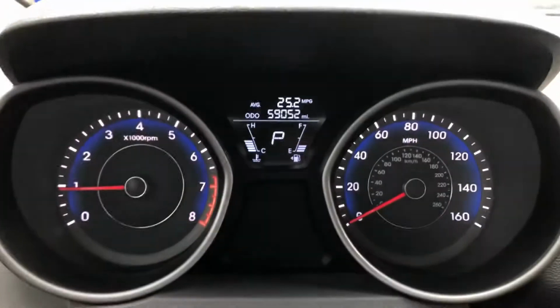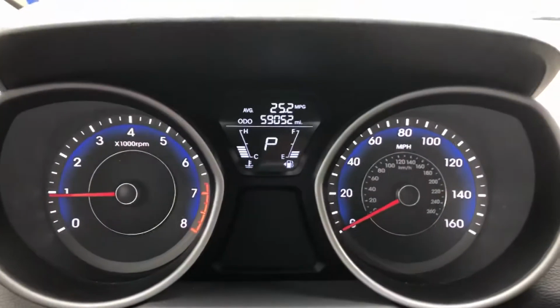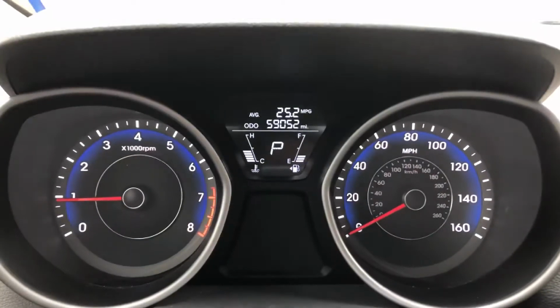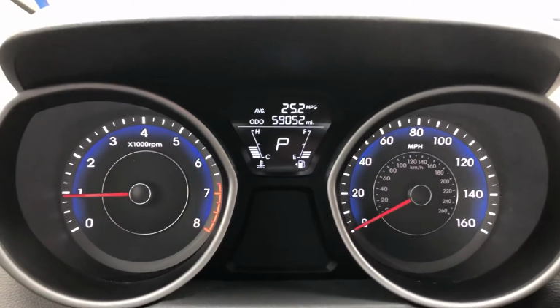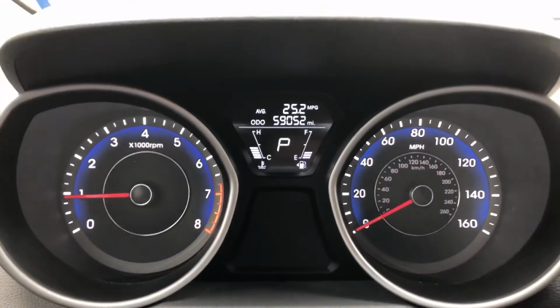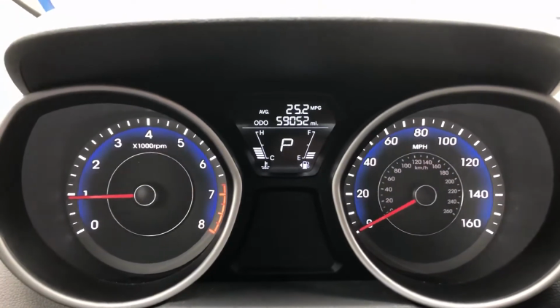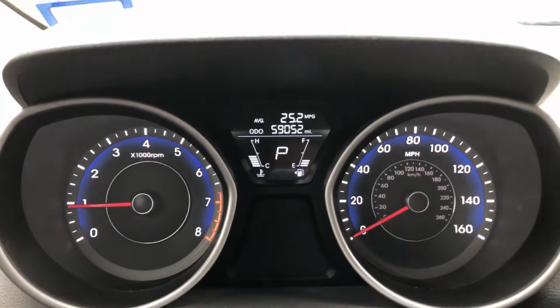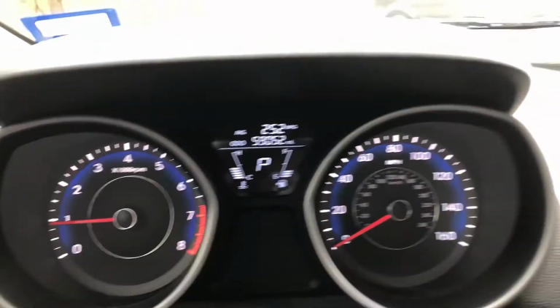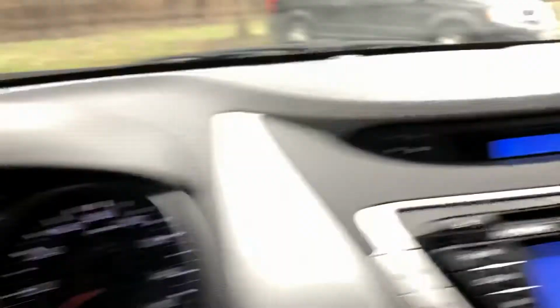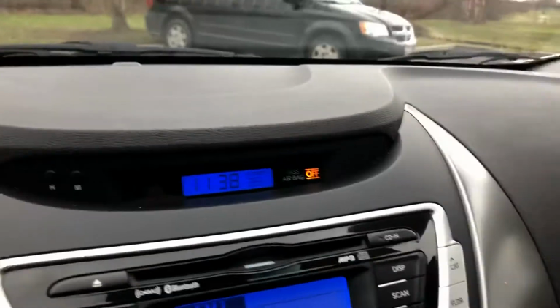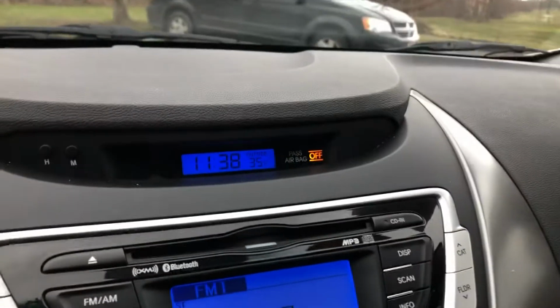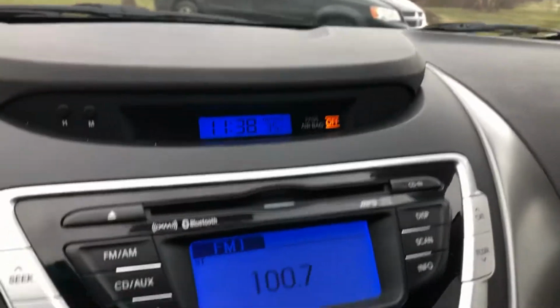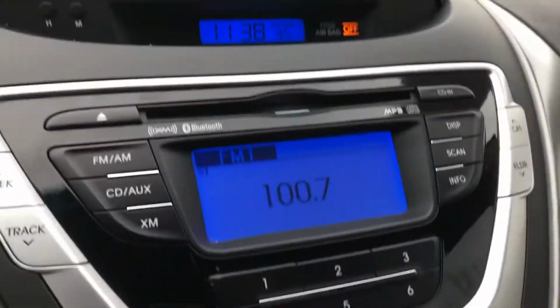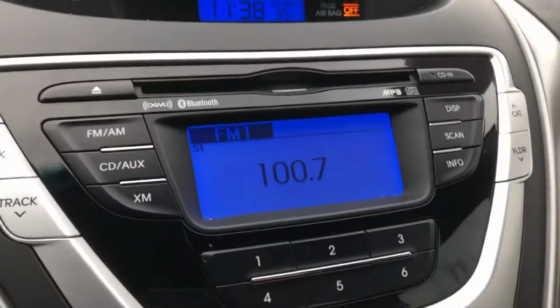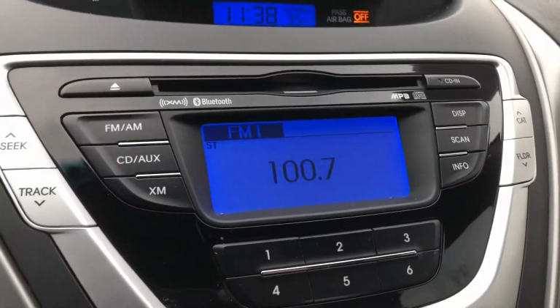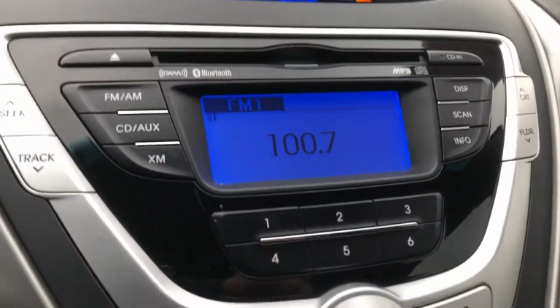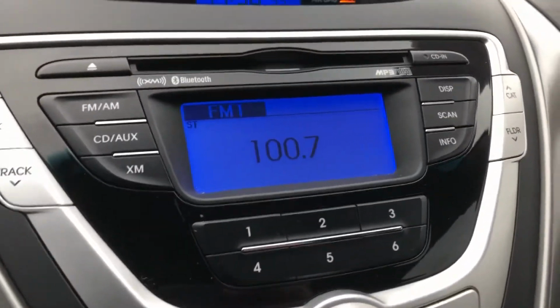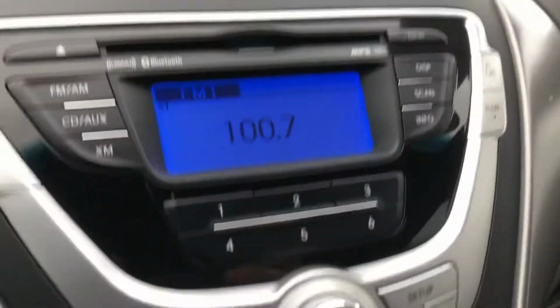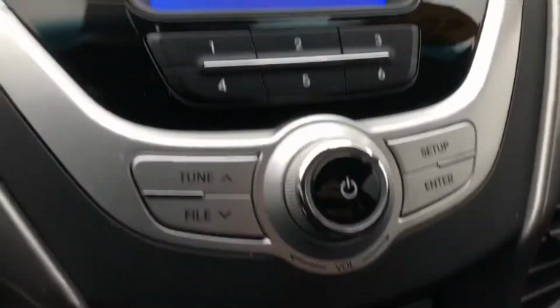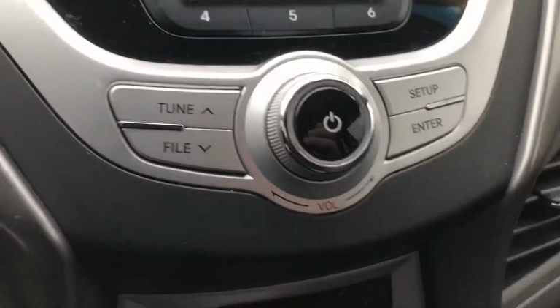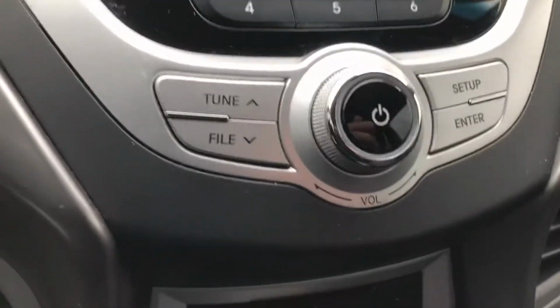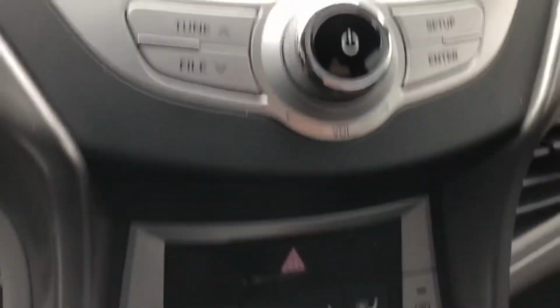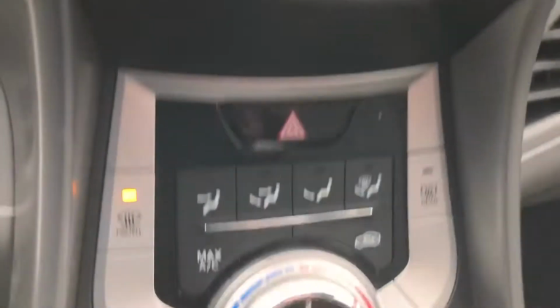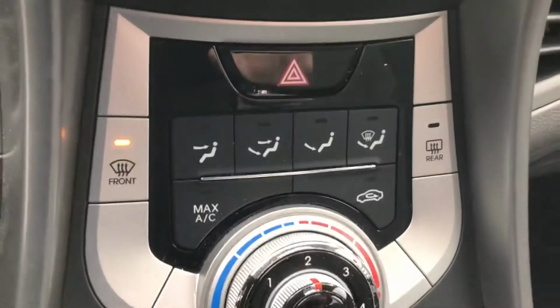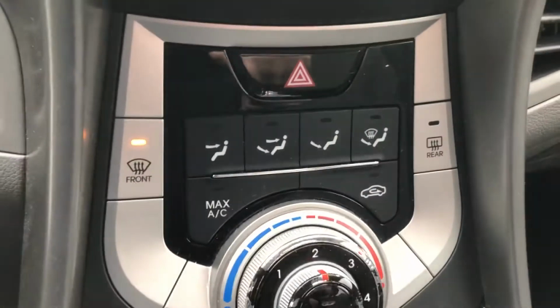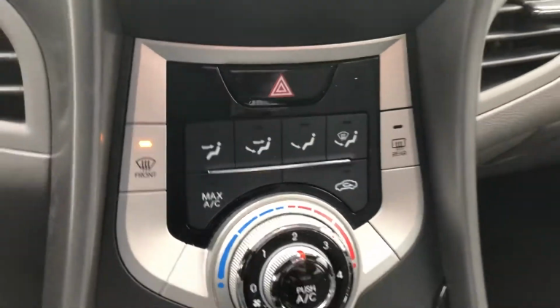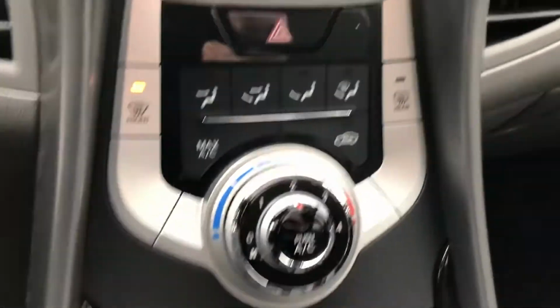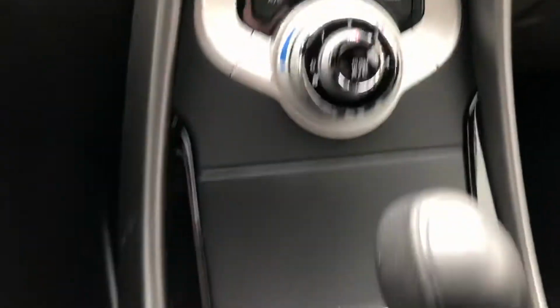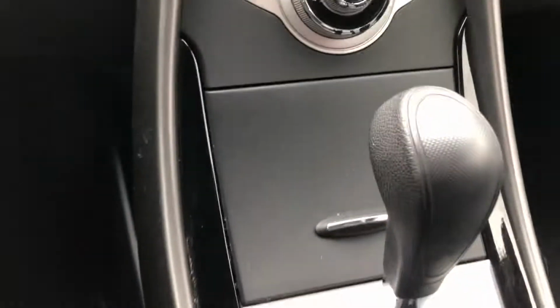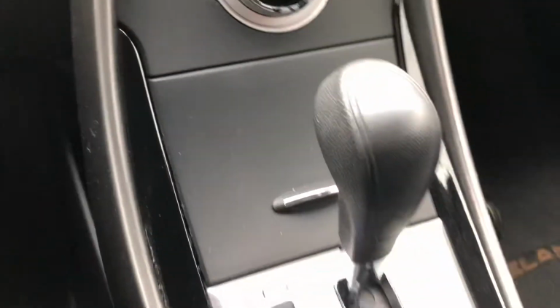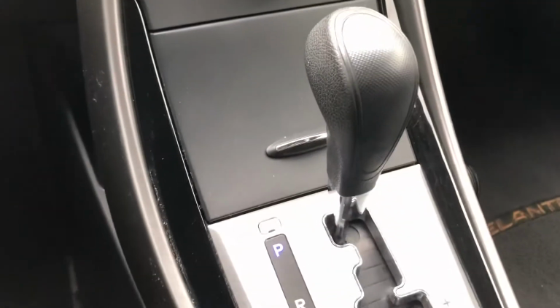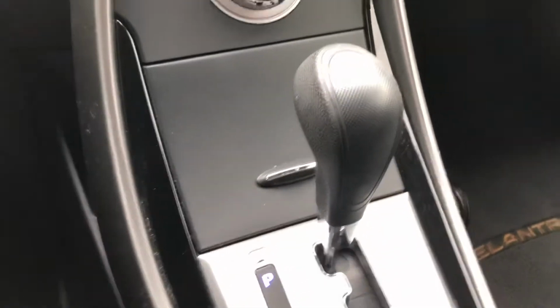59,000 original miles on the odometer. High-mounted clock, AM/FM/CD audio system with Bluetooth, stereo controls, climate controls, and a console shifter.